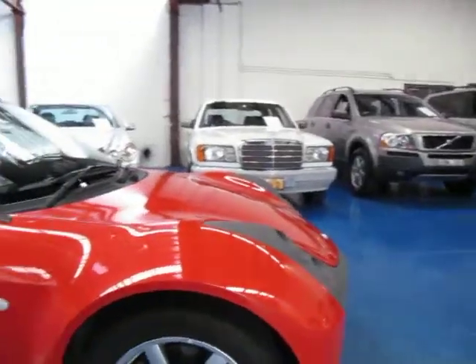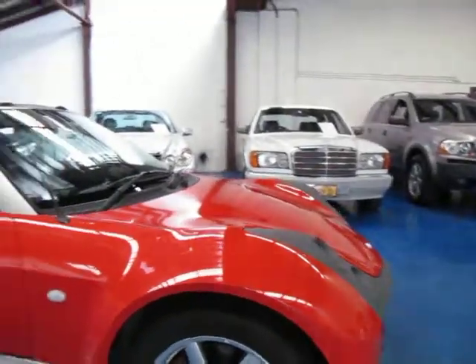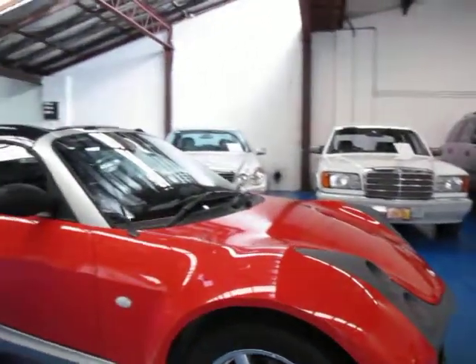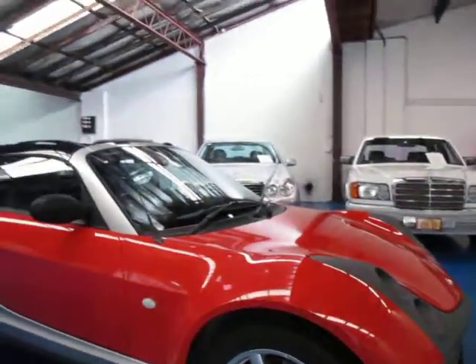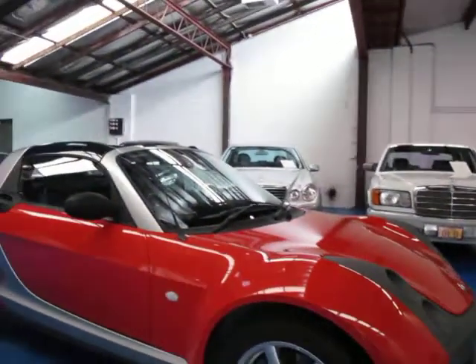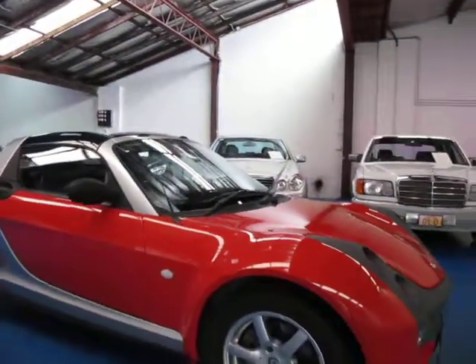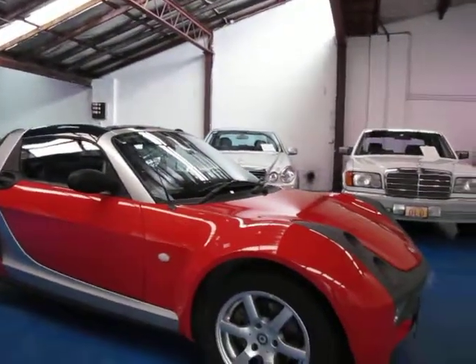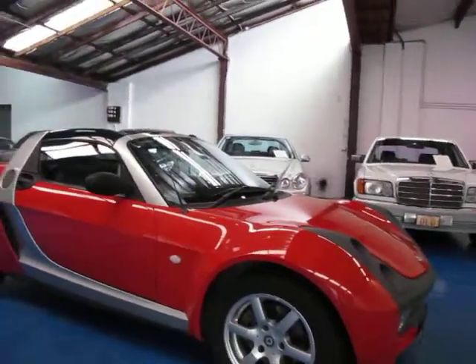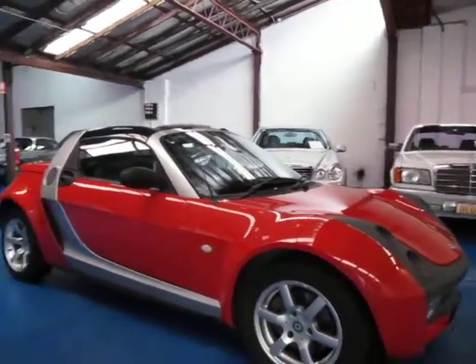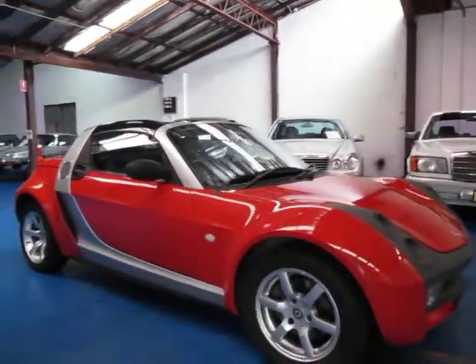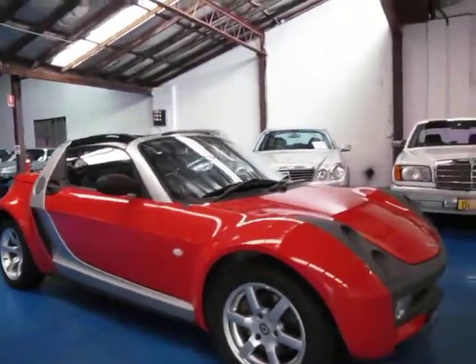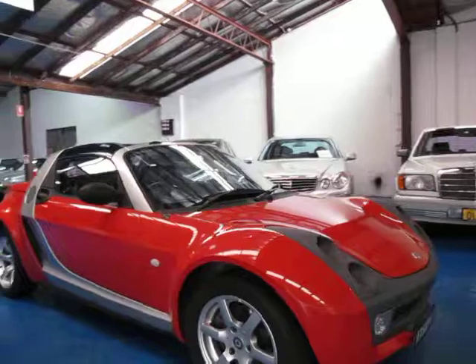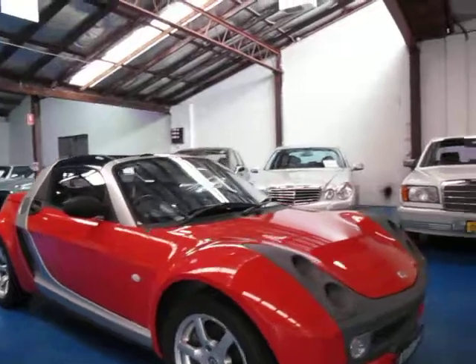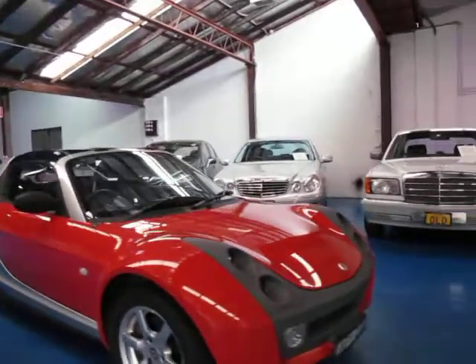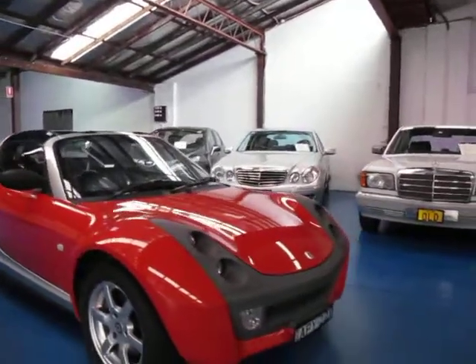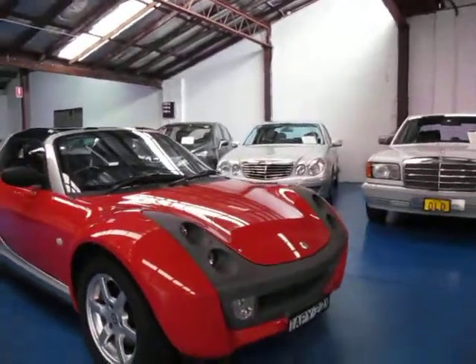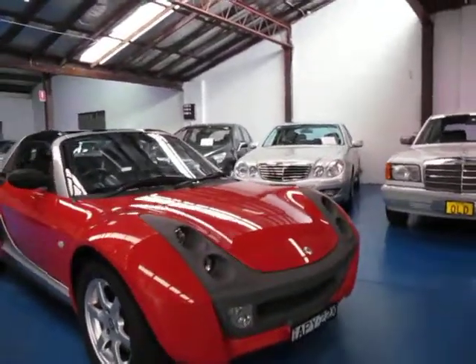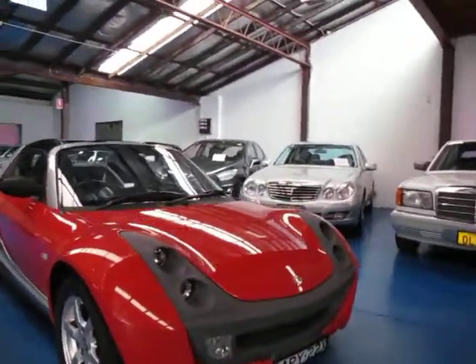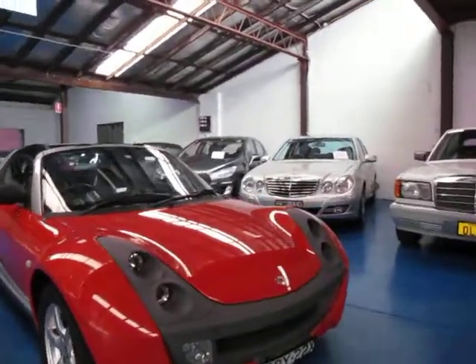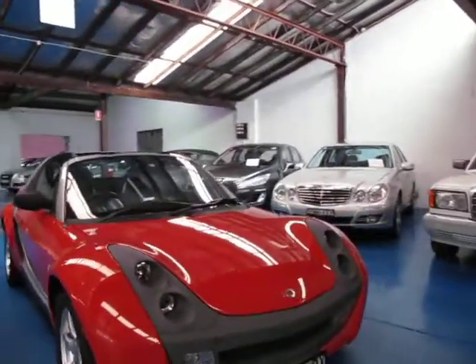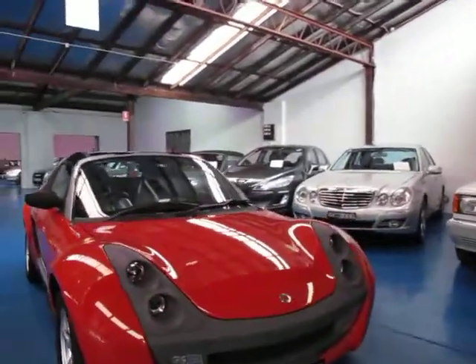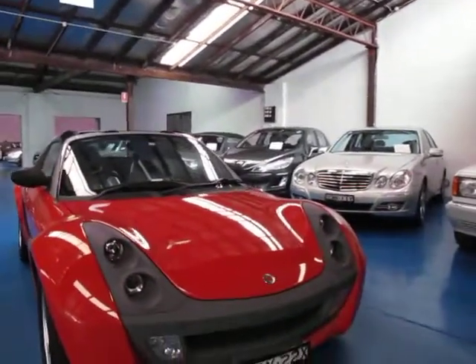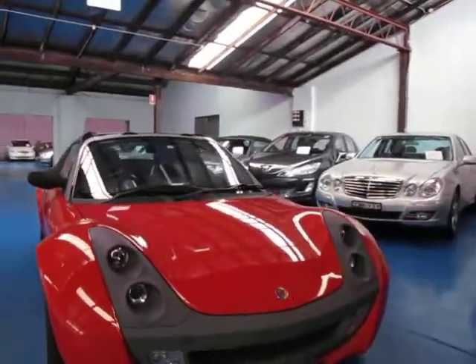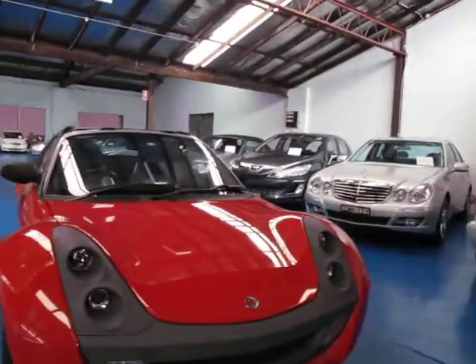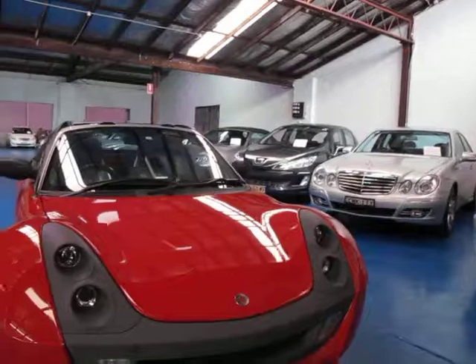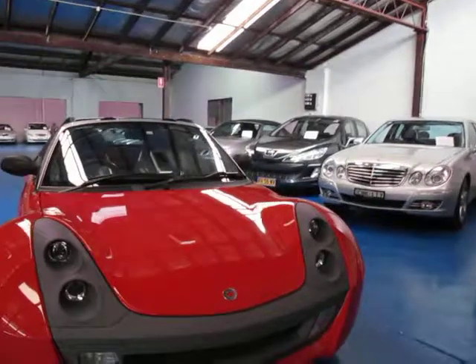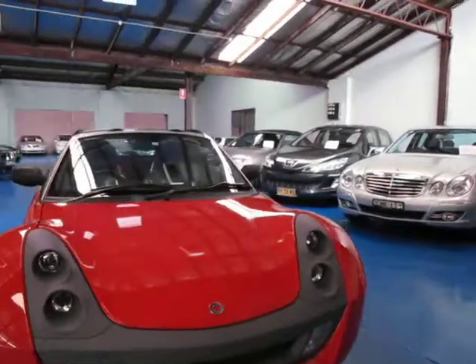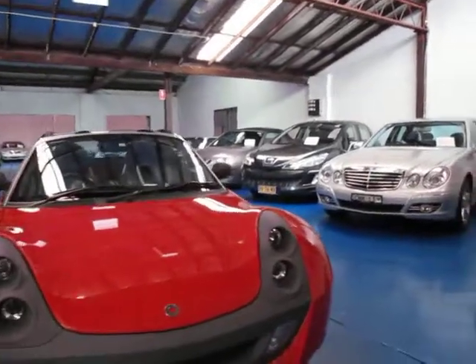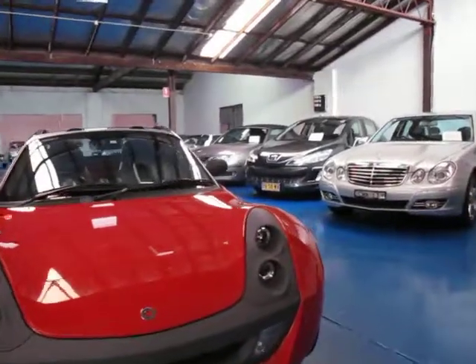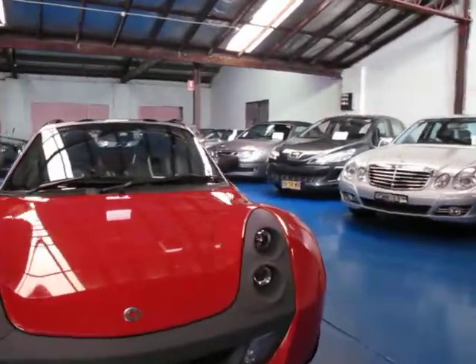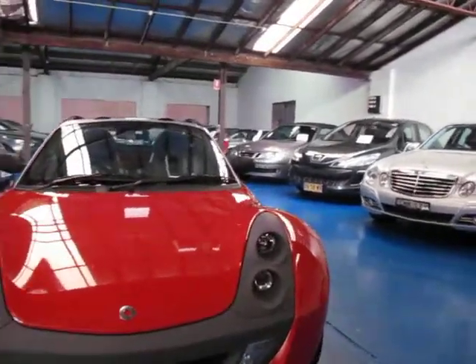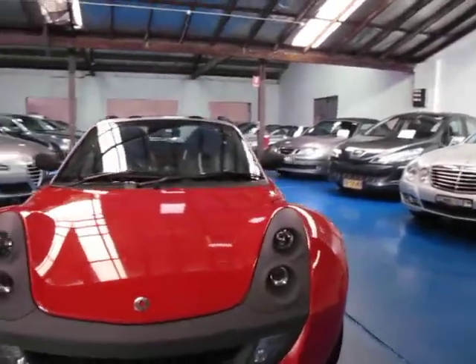So if you are looking for a Smart, especially if you're looking for a Smart Roadster, come and have a look at this one. Take it for a drive — it really does drive very, very well indeed. We're the Old Timer Centre and we certainly do look forward to hearing from you.